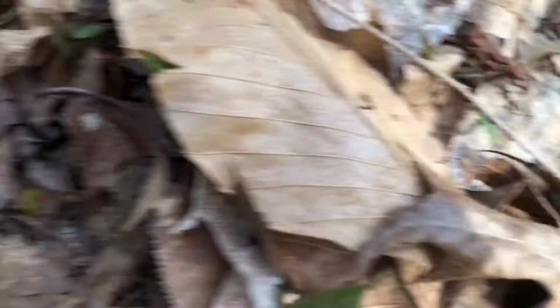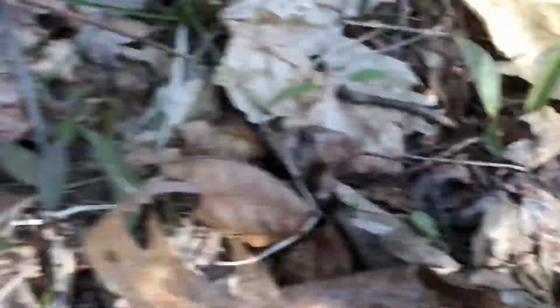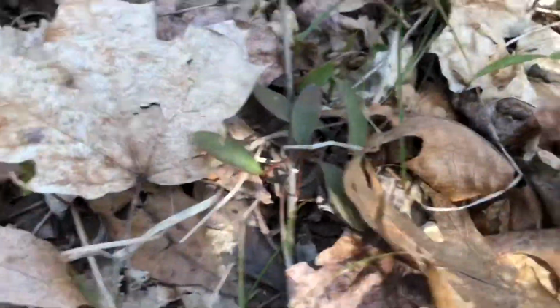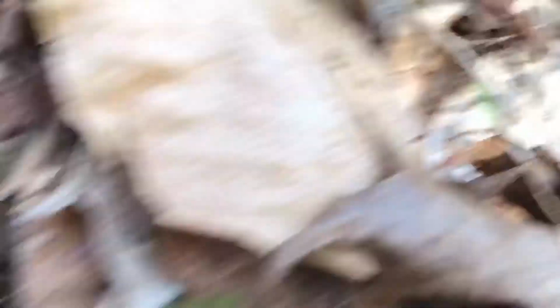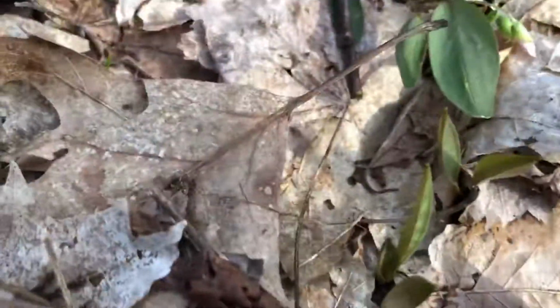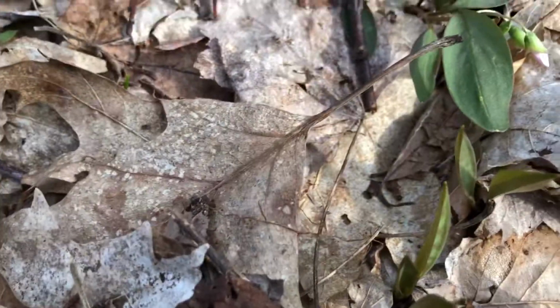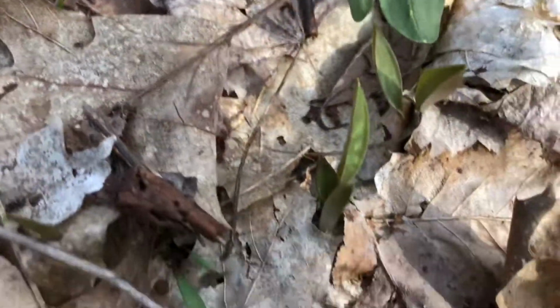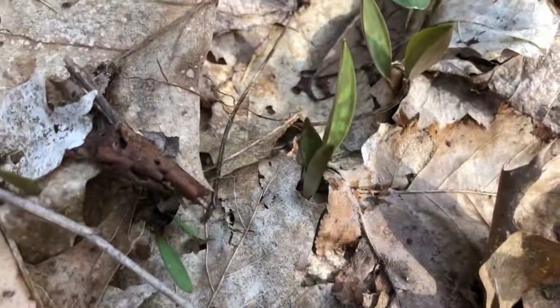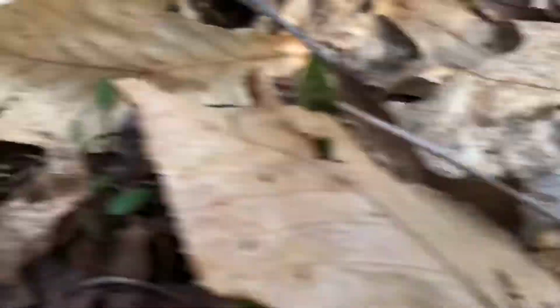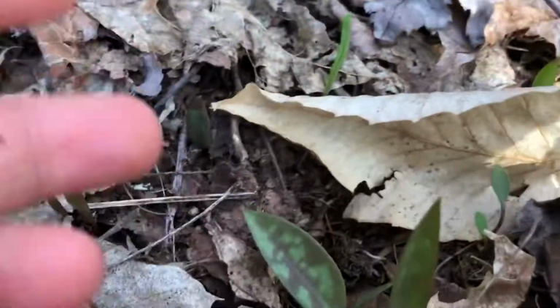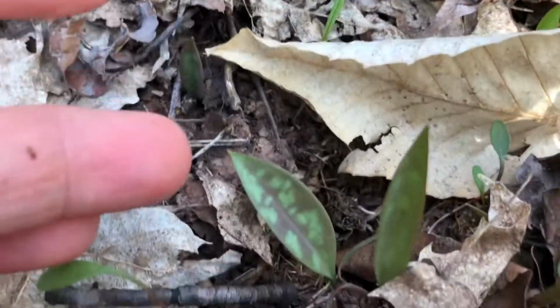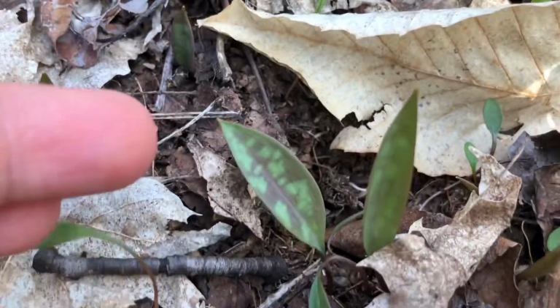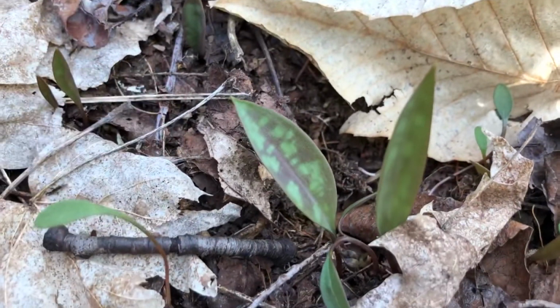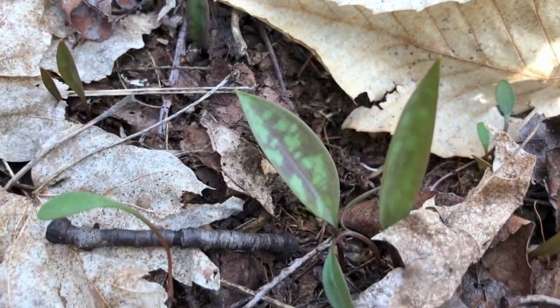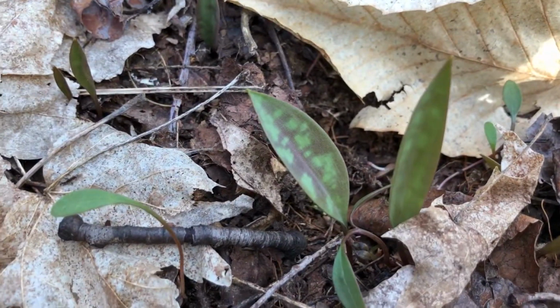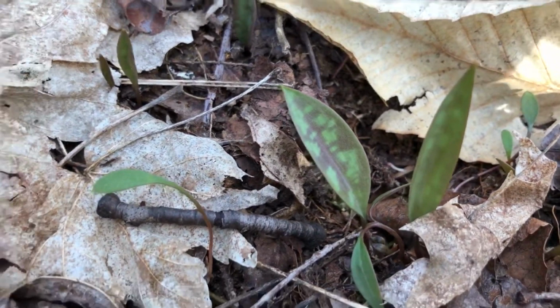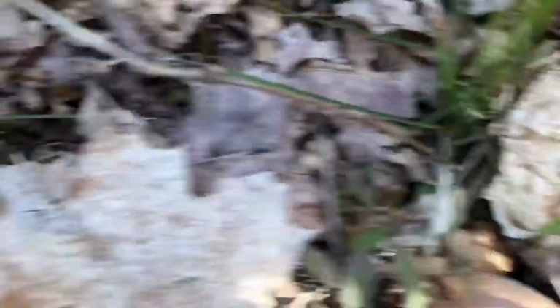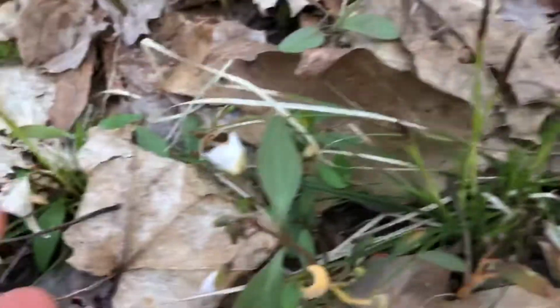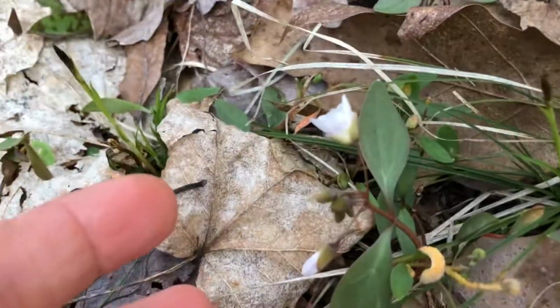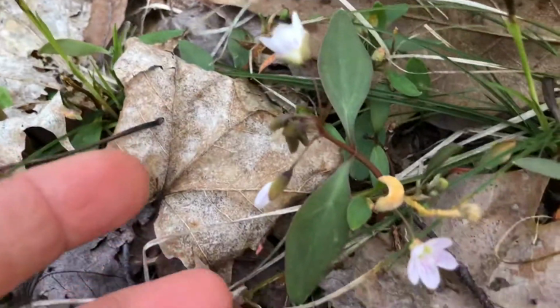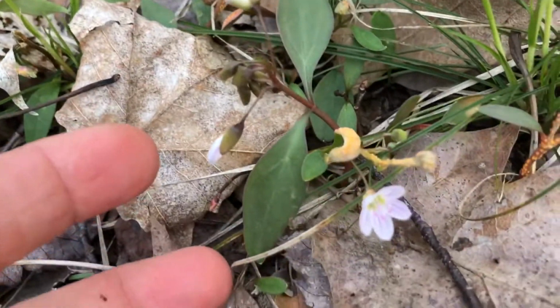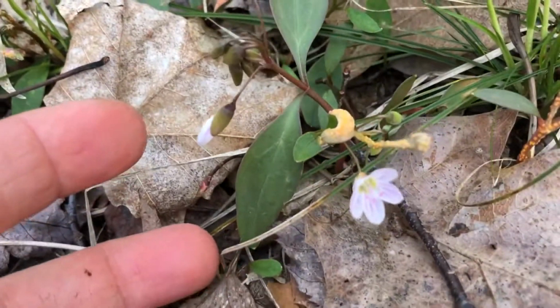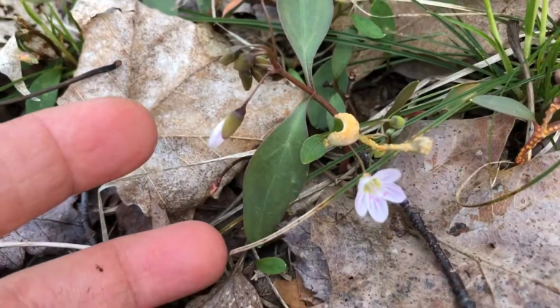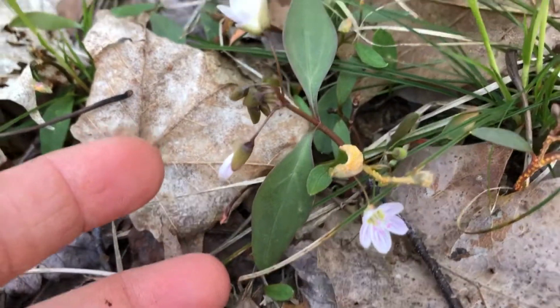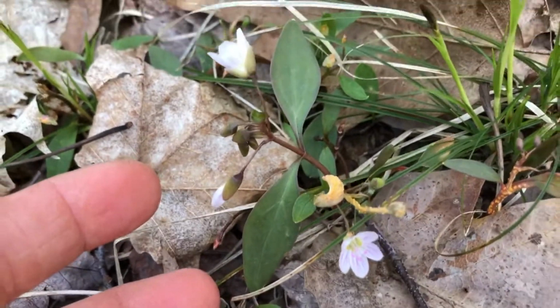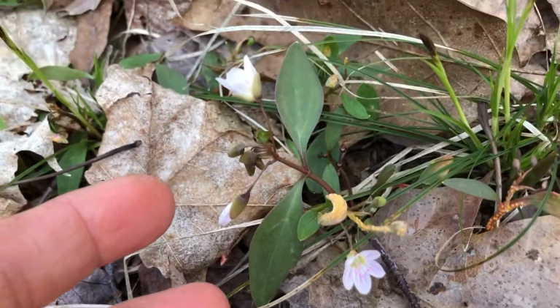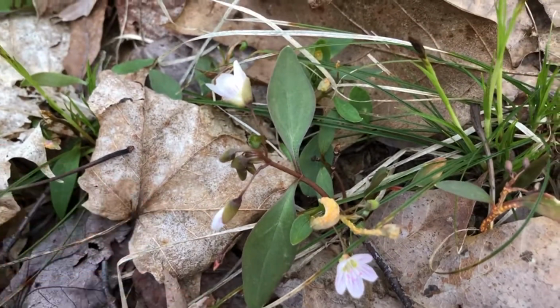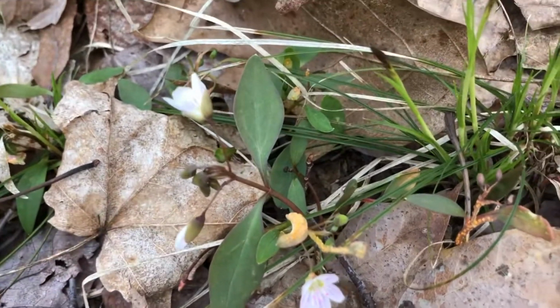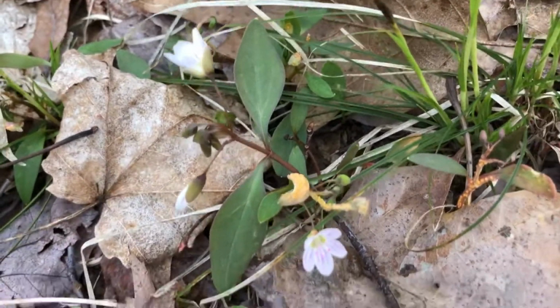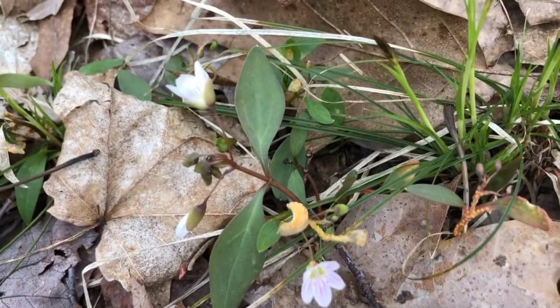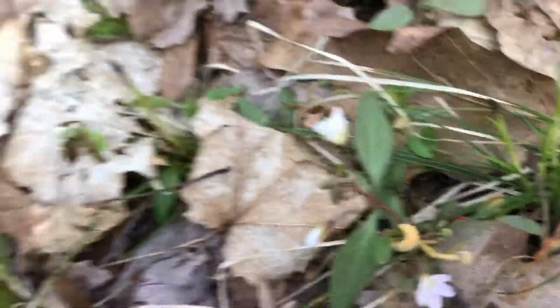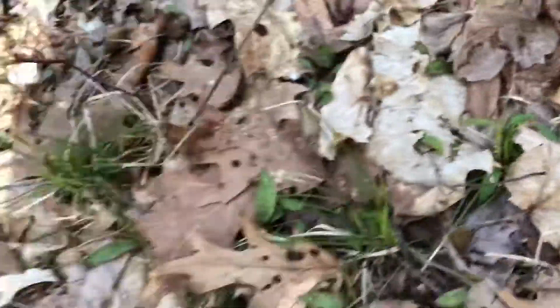Trout Lily, which is what I like to call it because of the way the leaf looks, or Yellow Adder's Tongue — and here is our Spring Beauty again. So things are already in bloom in the forest.